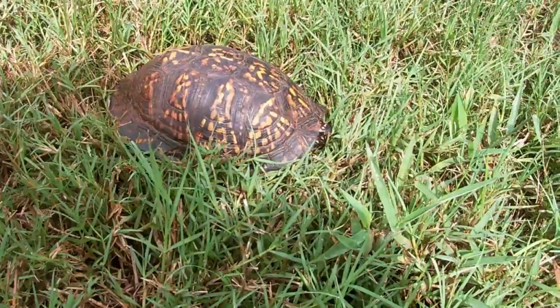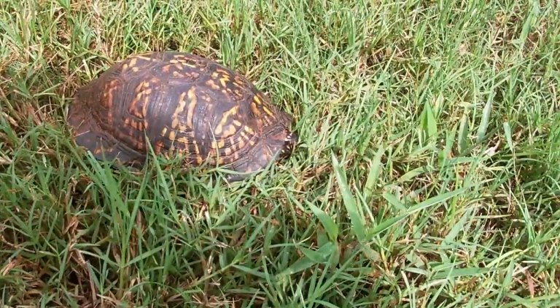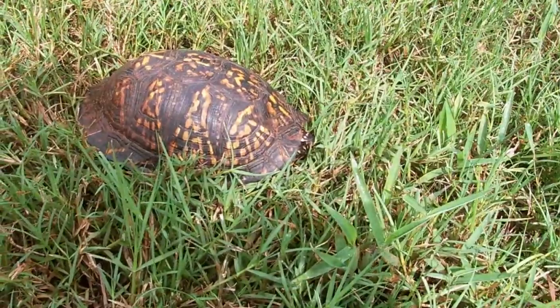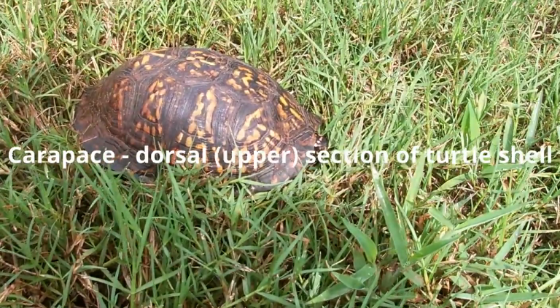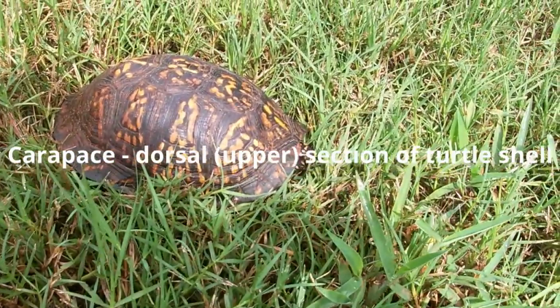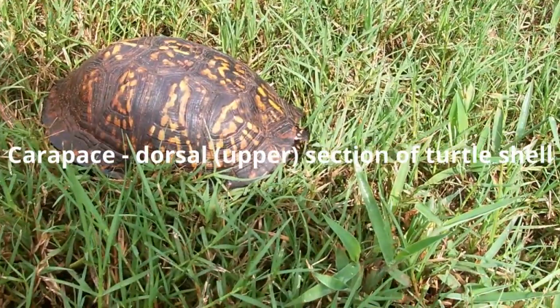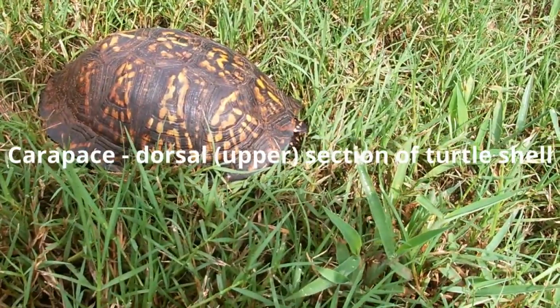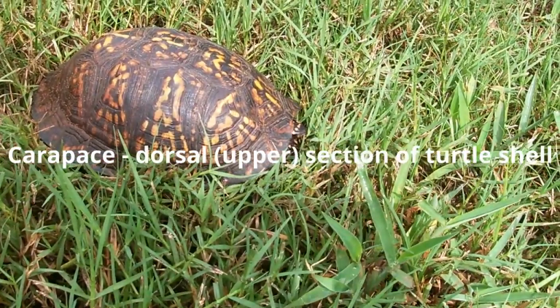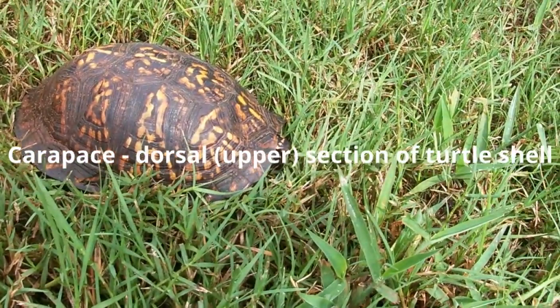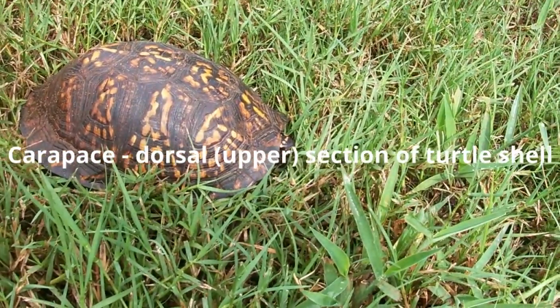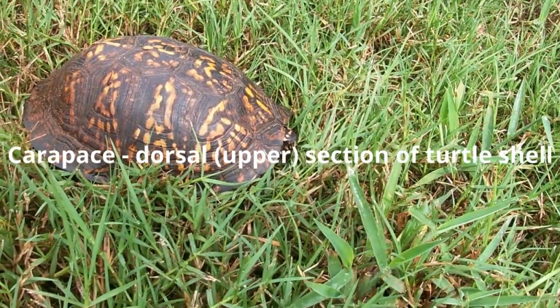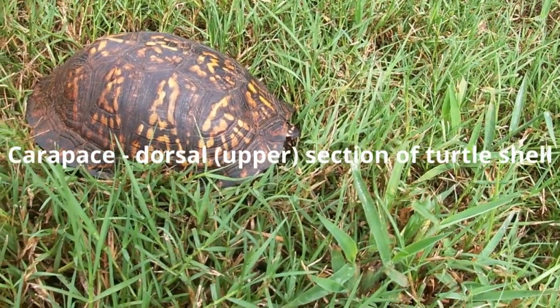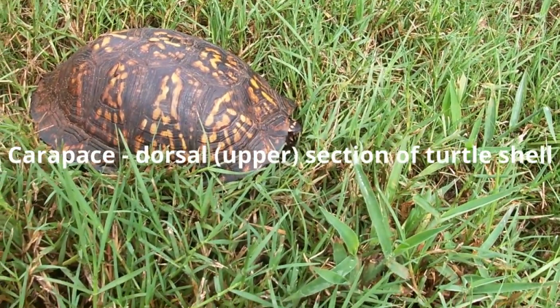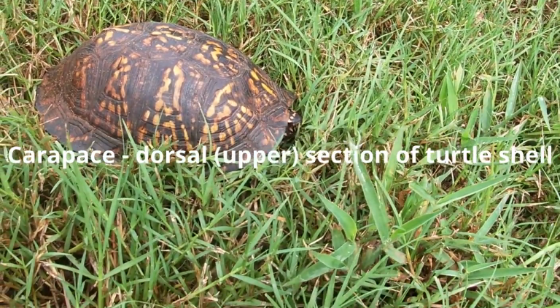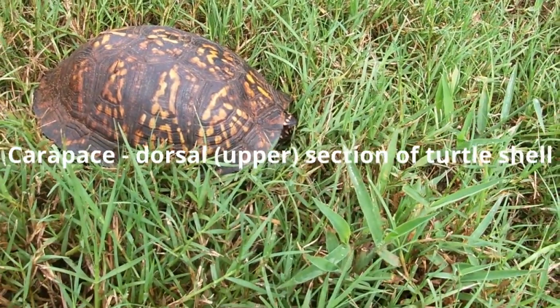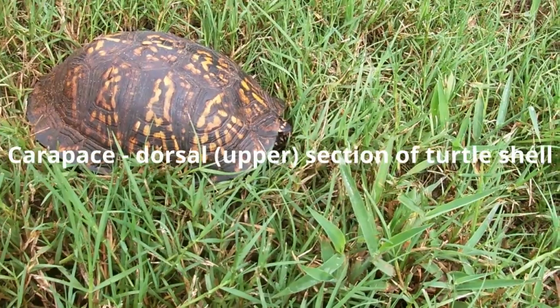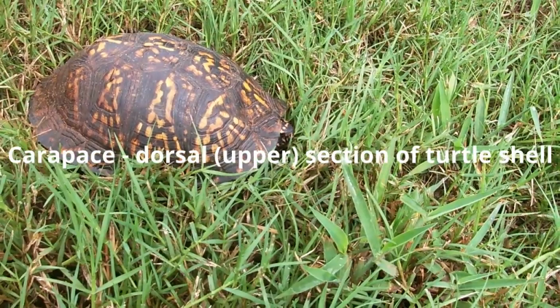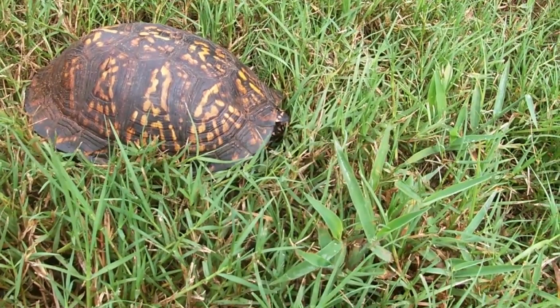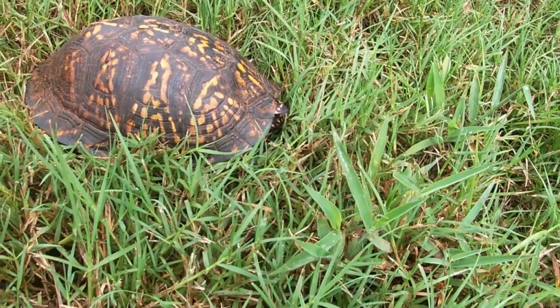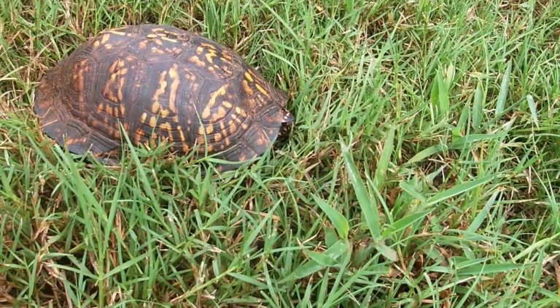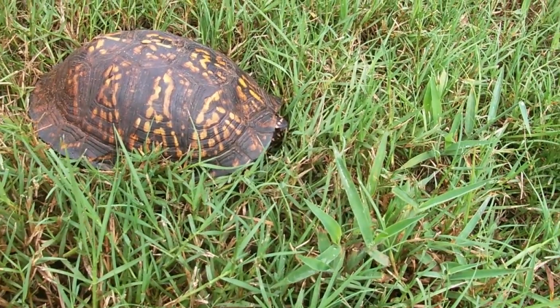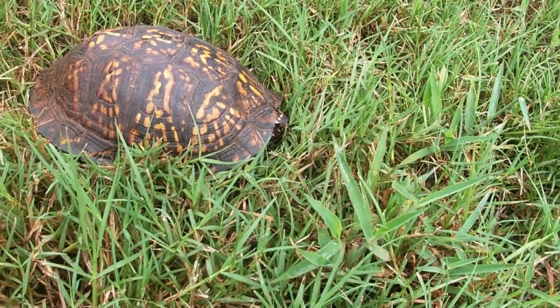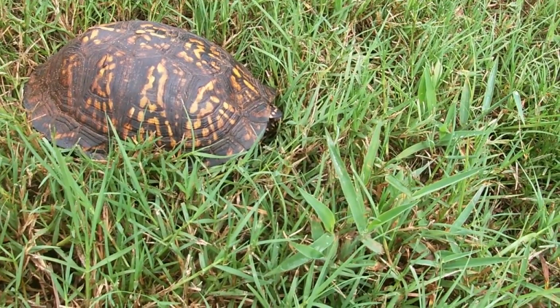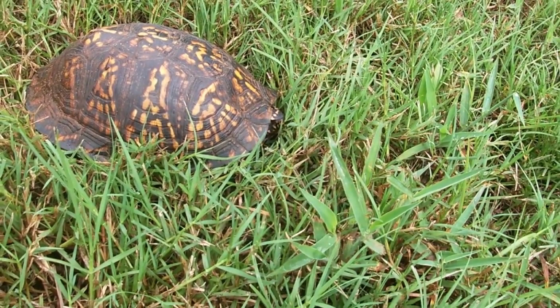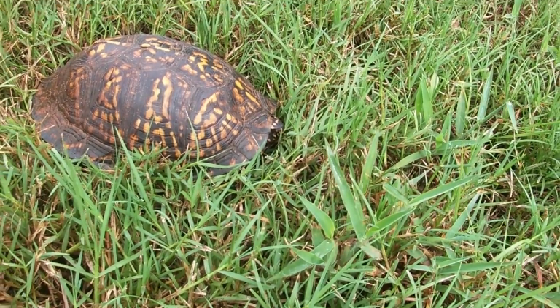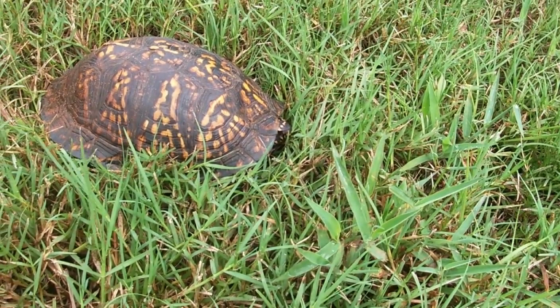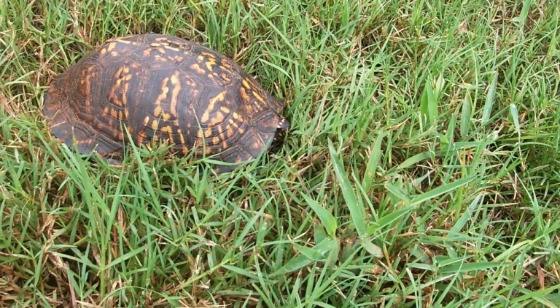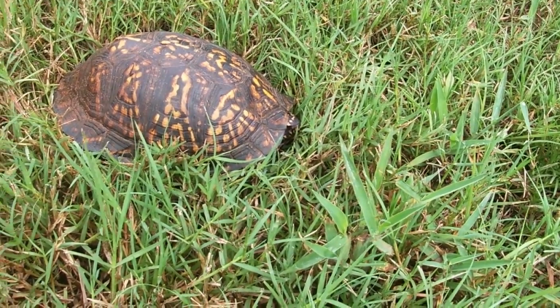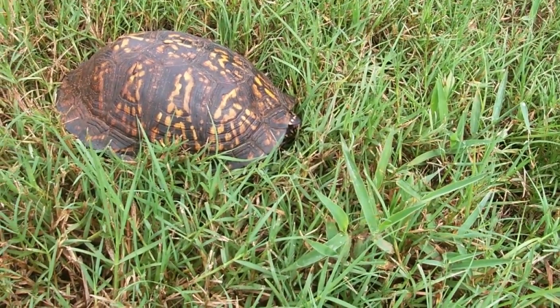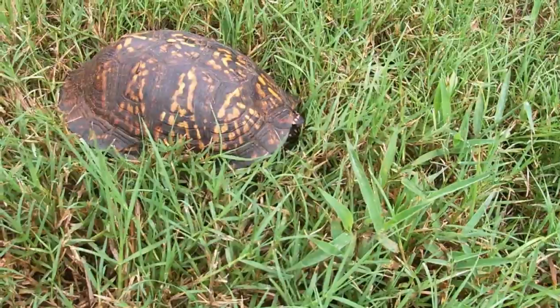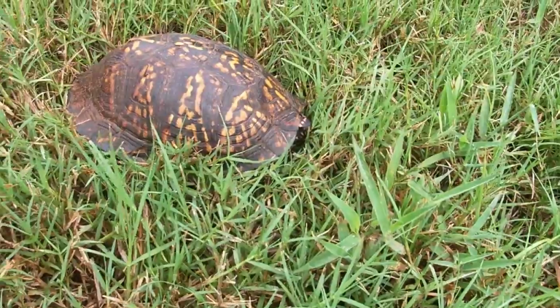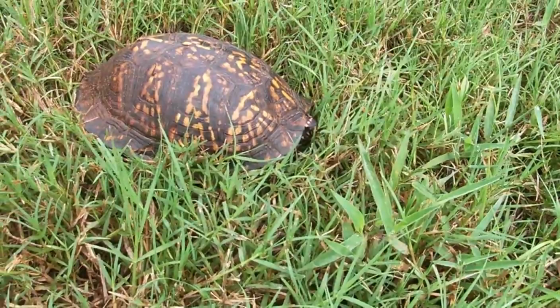They have this high domed carapace with bright colorations on them. These turtles are really cool because, as you can see, he just withdrew his head into his shell — they have what's called a hinged shell to protect them.